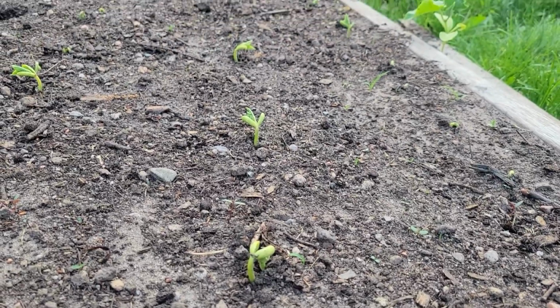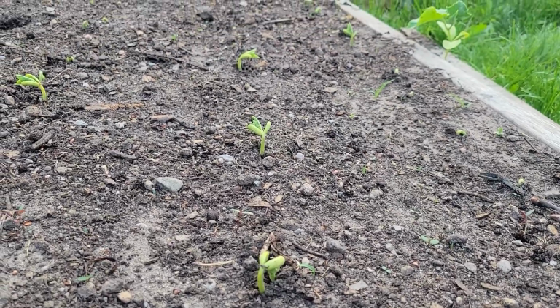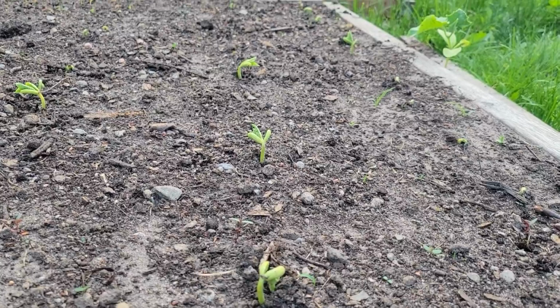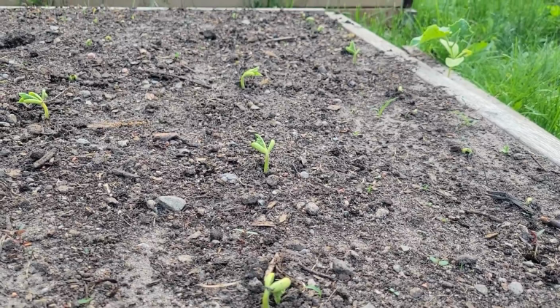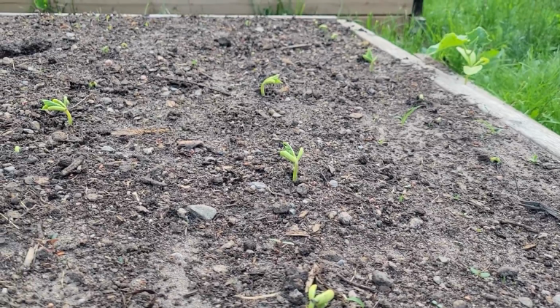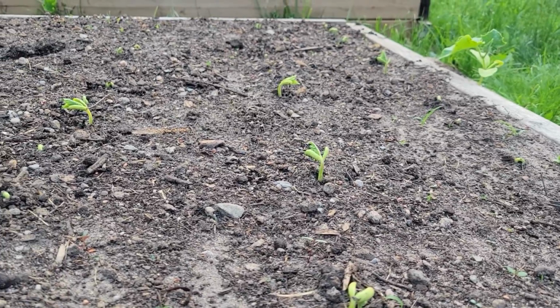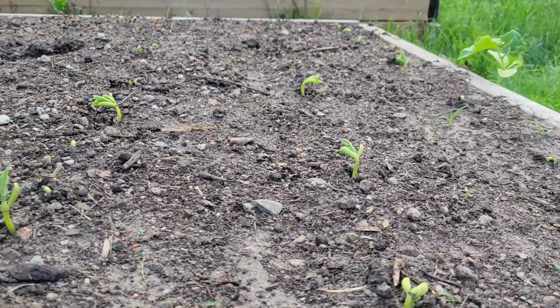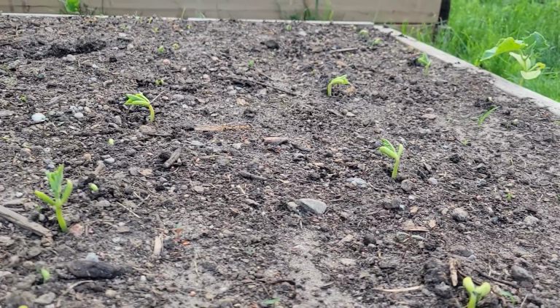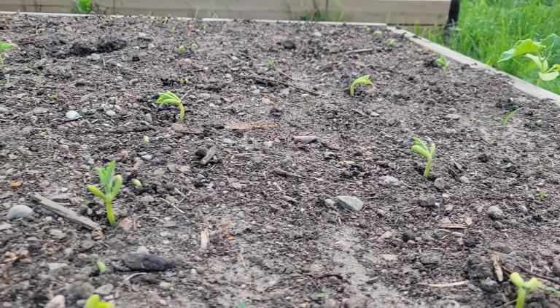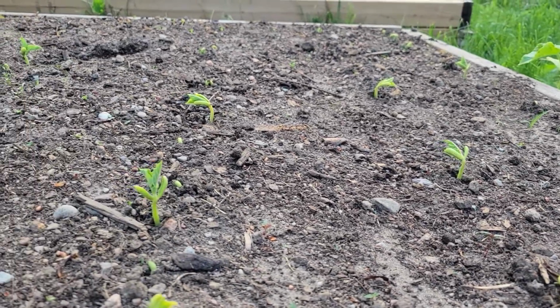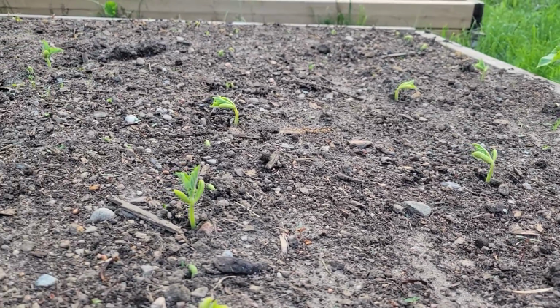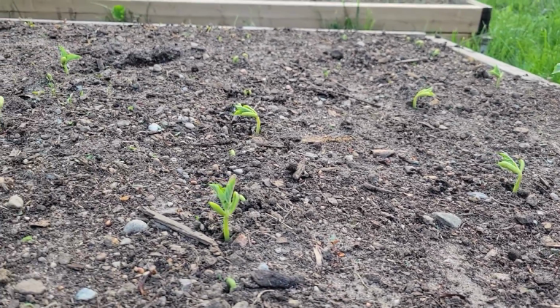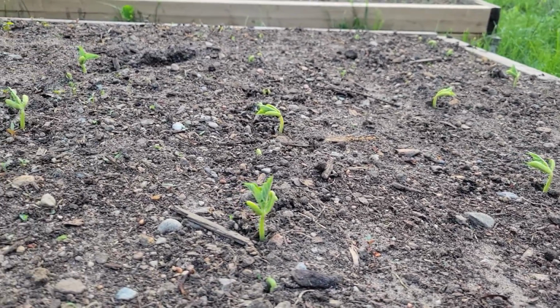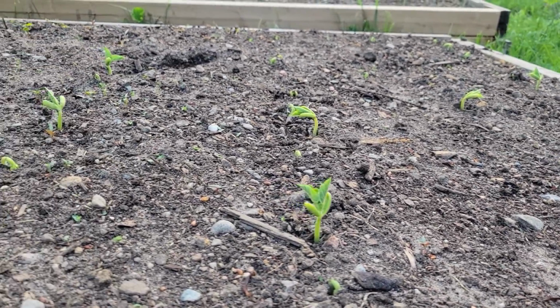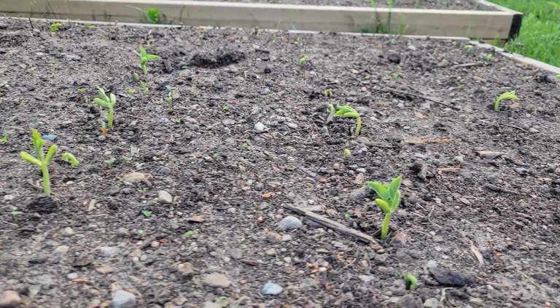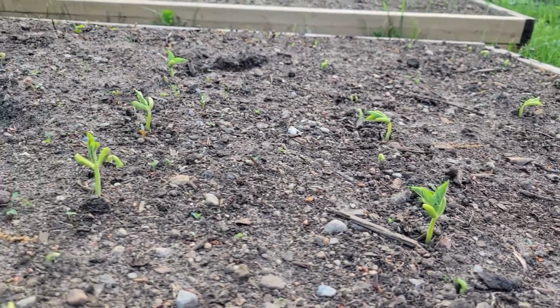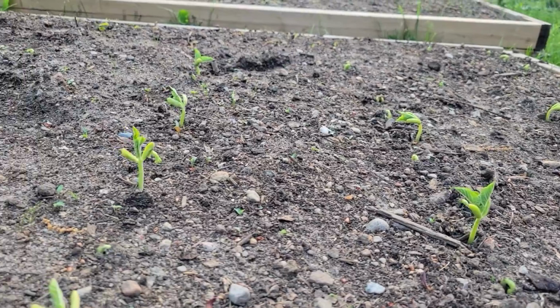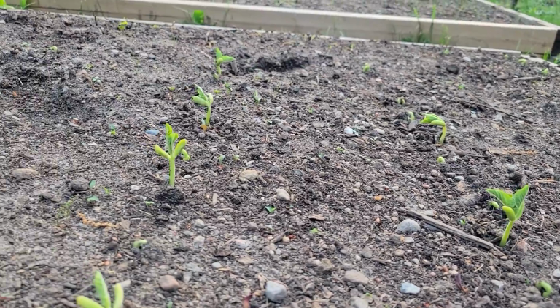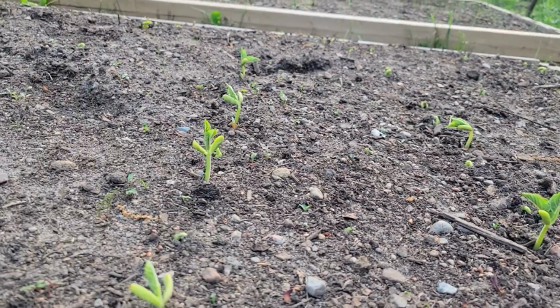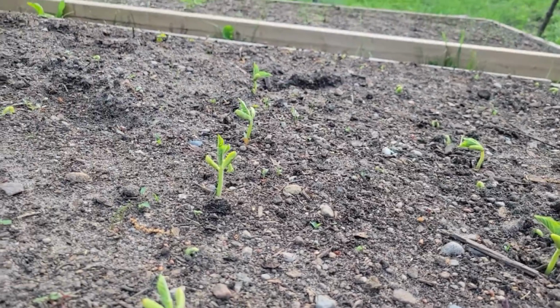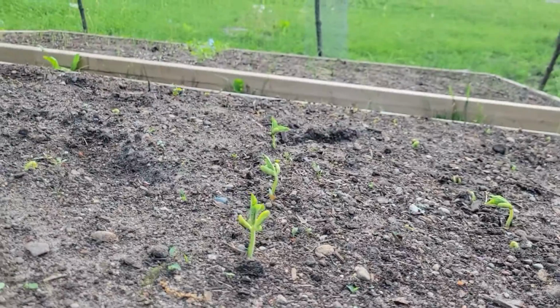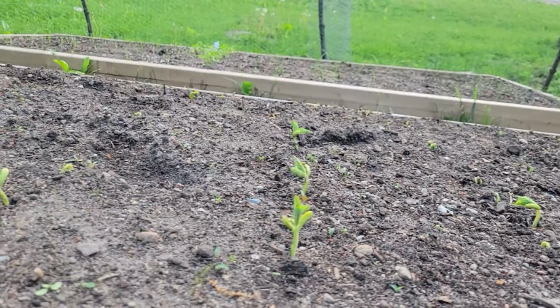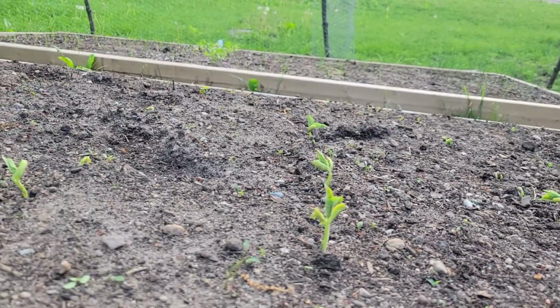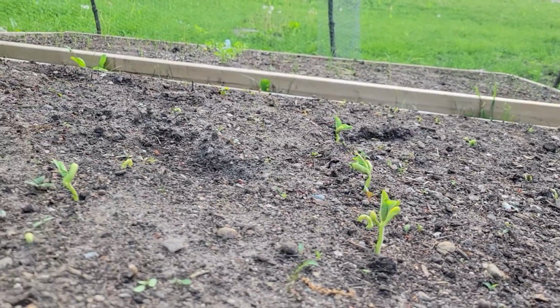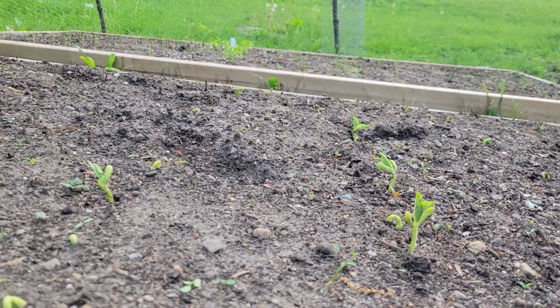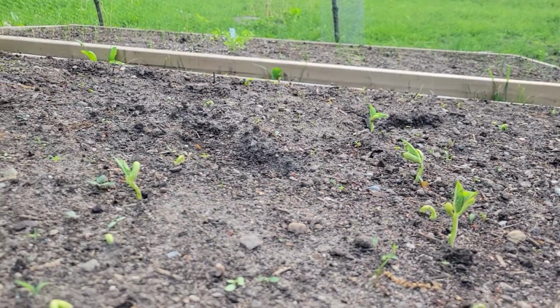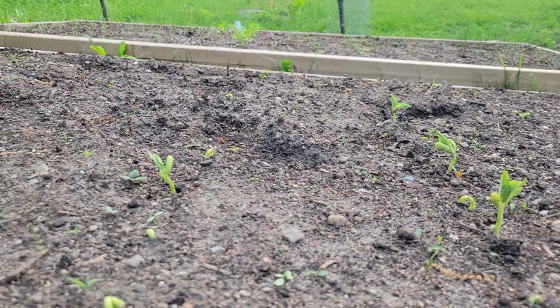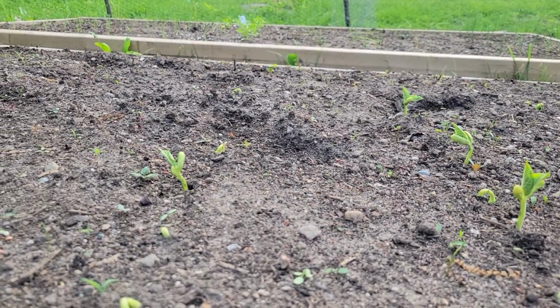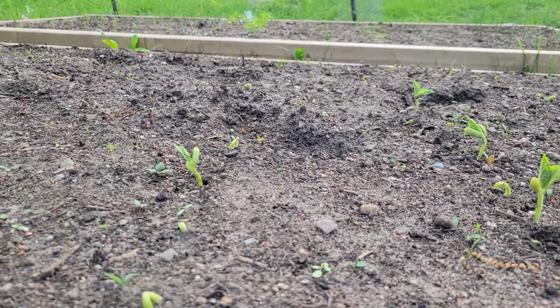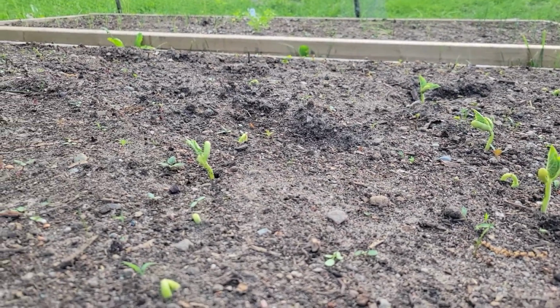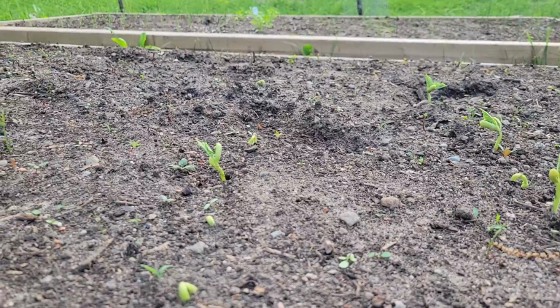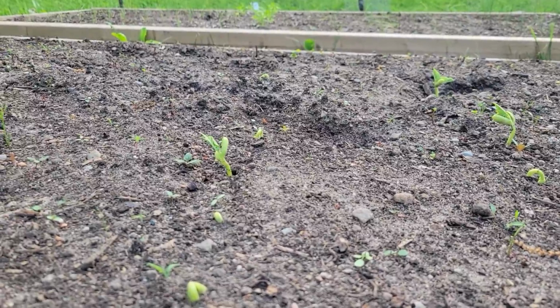We have rows and rows and rows and rows of beans popping.